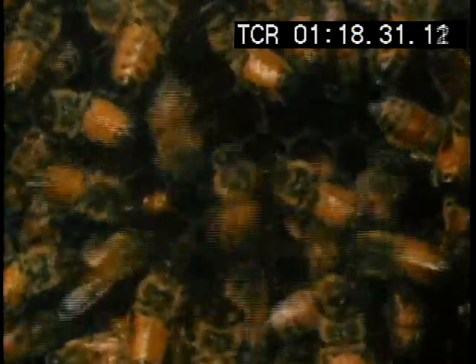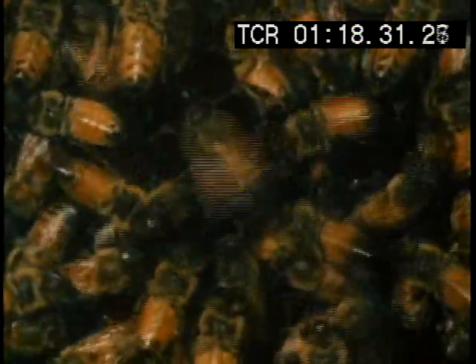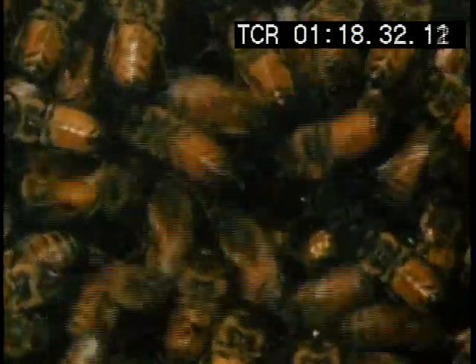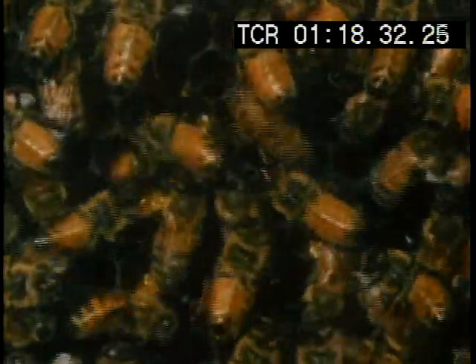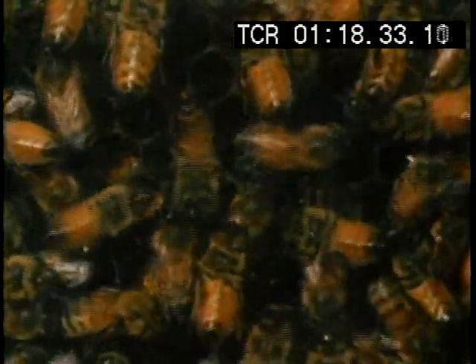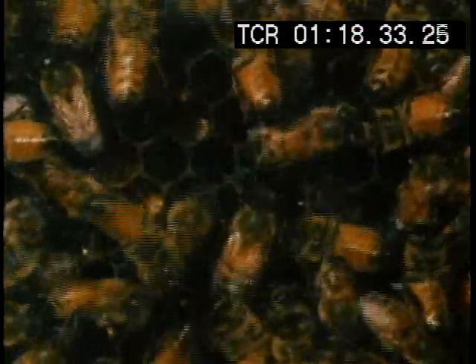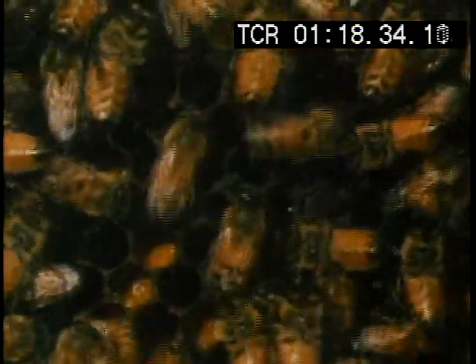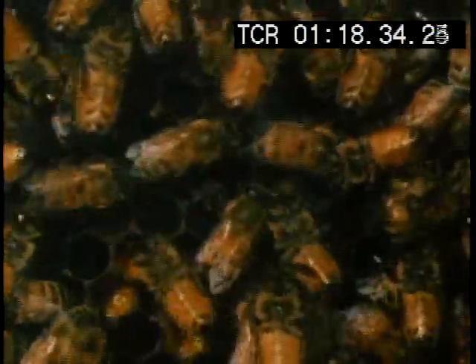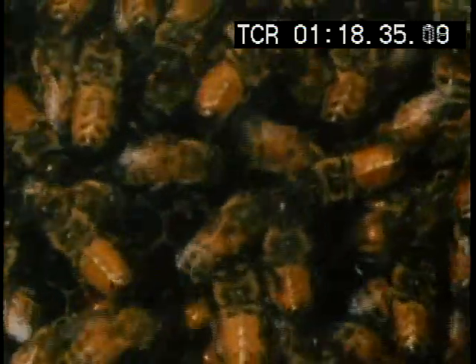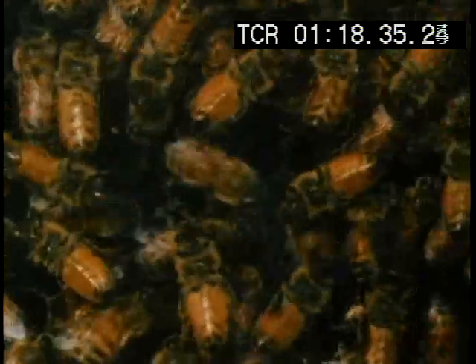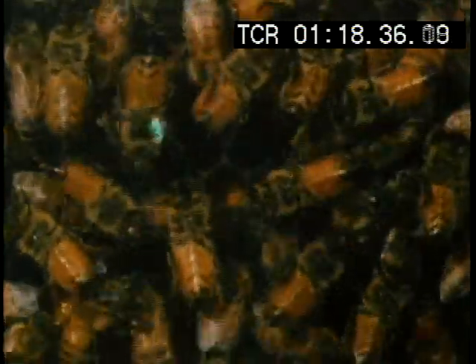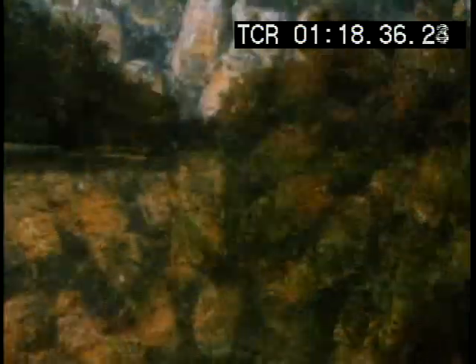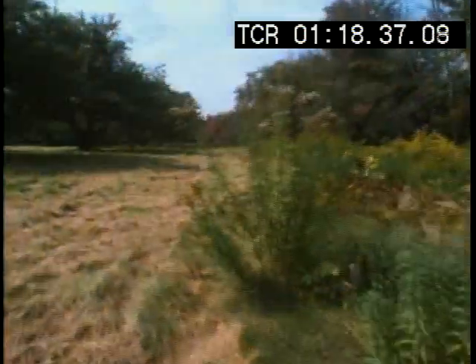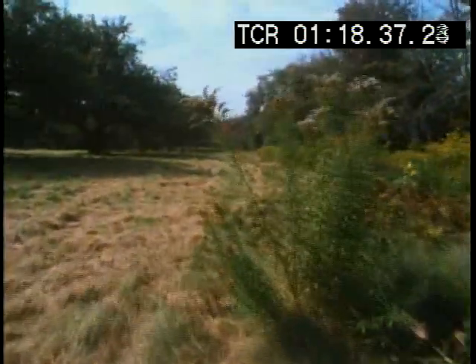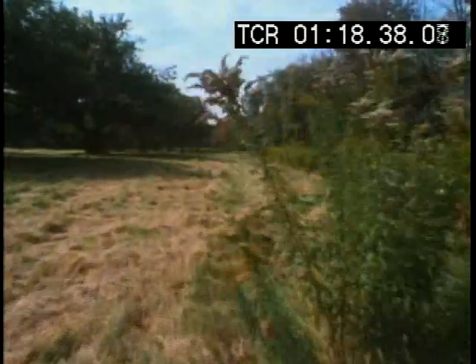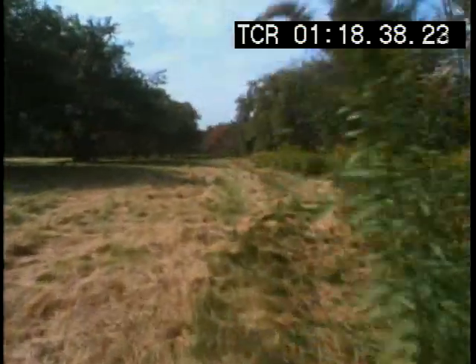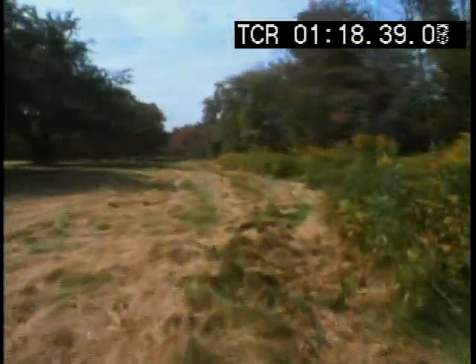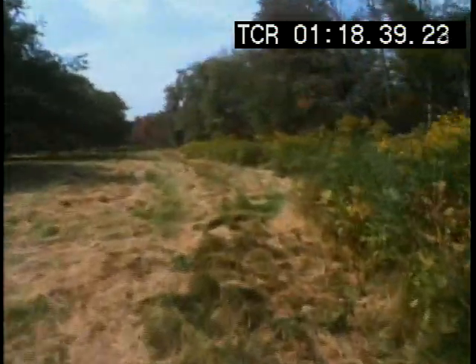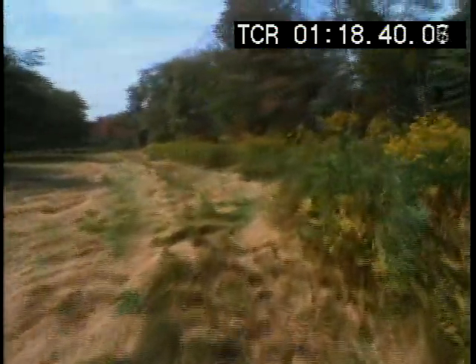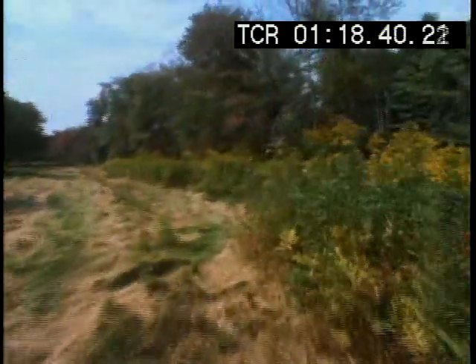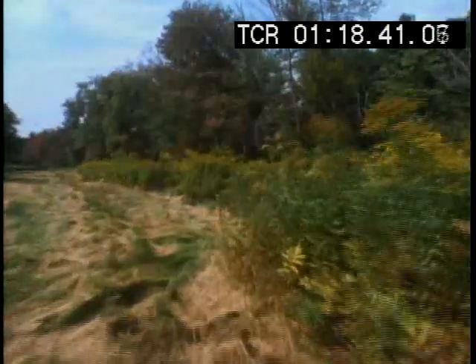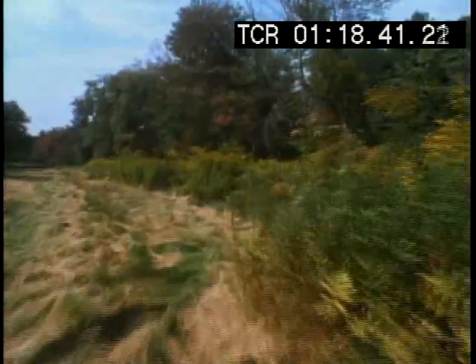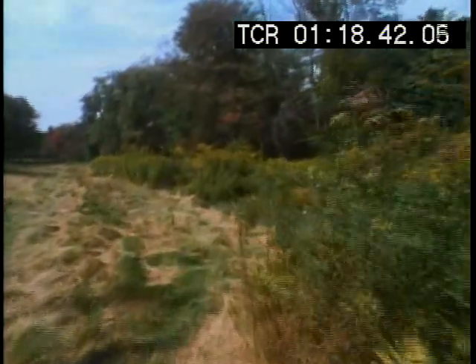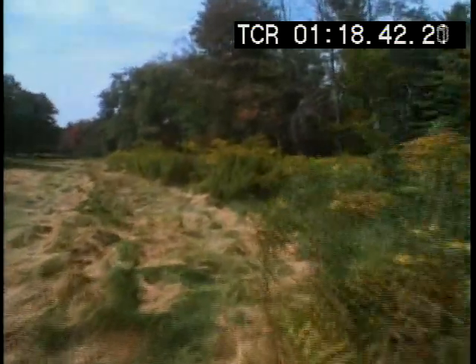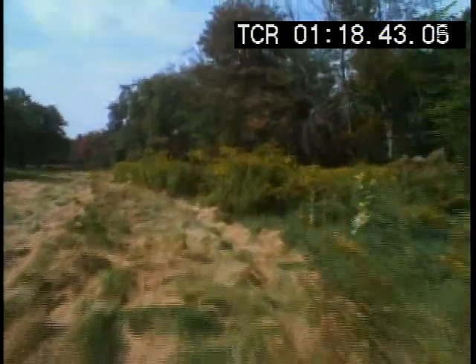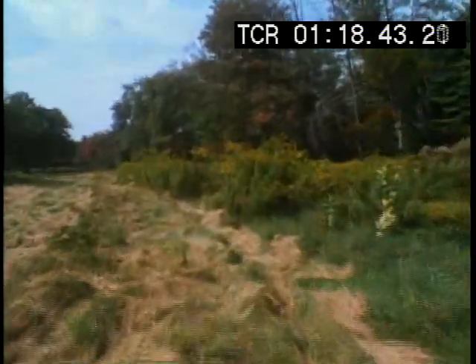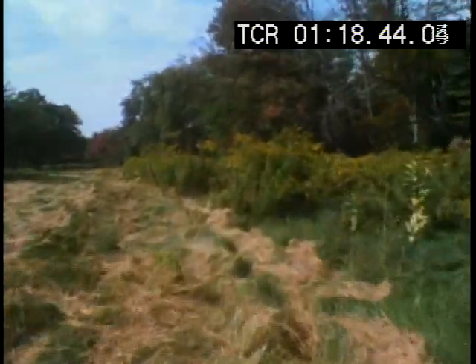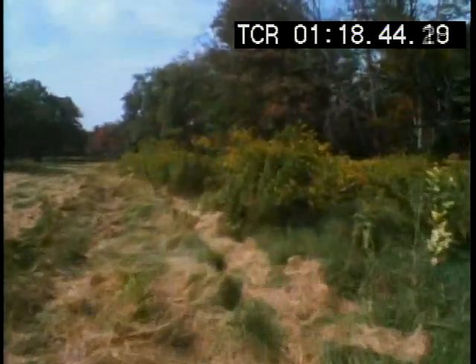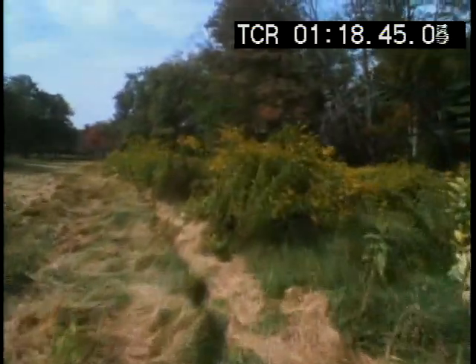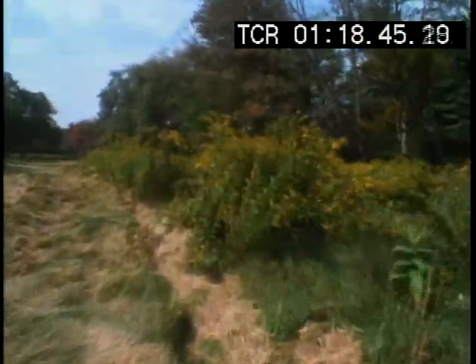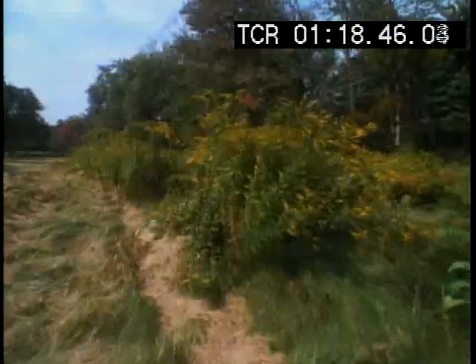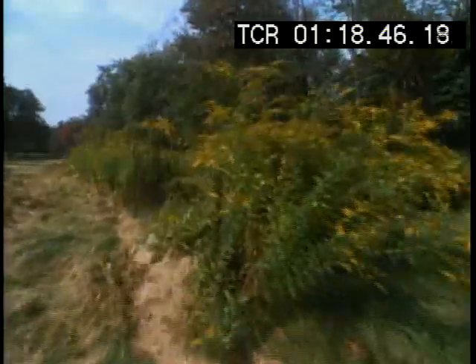Experiments have shown that this translates to 300 meters. With a heading and a distance, the bees now have the right directions. They're looking for goldenrod pollen and nectar, 15 degrees left of the sun, 300 meters away.